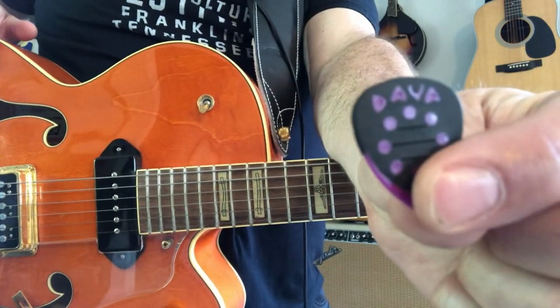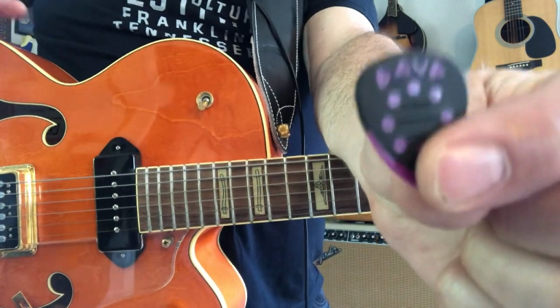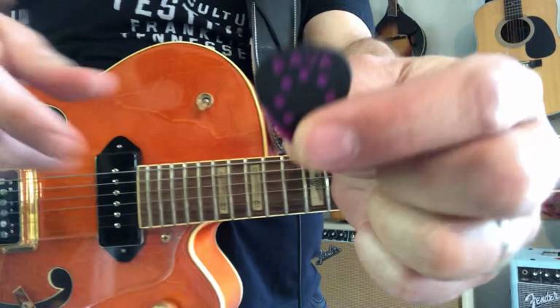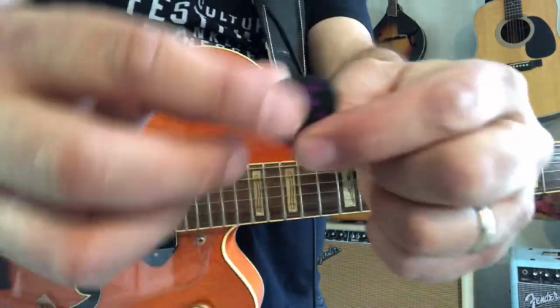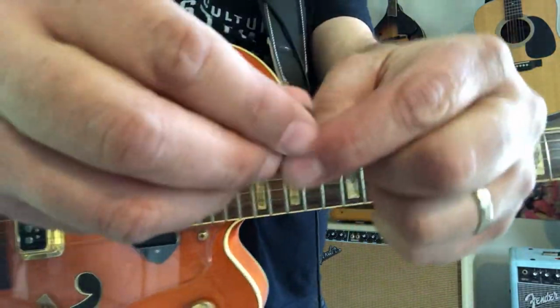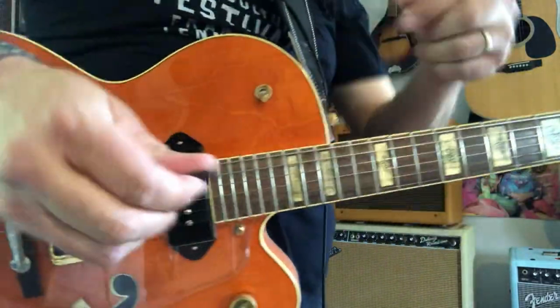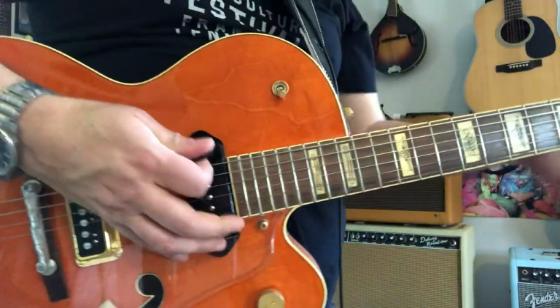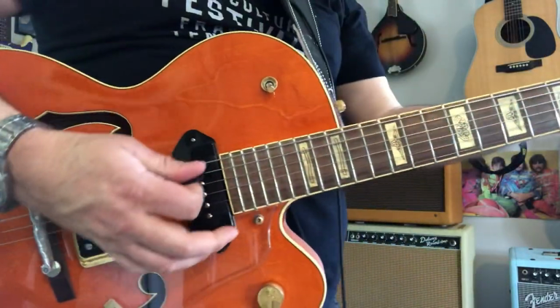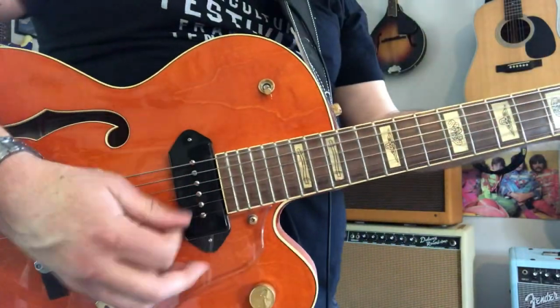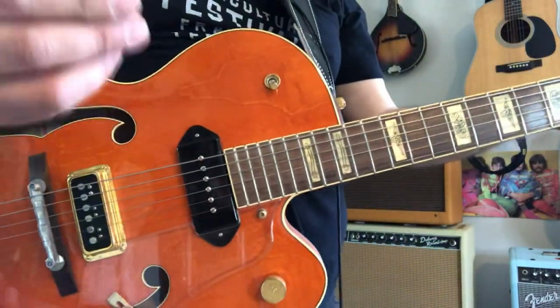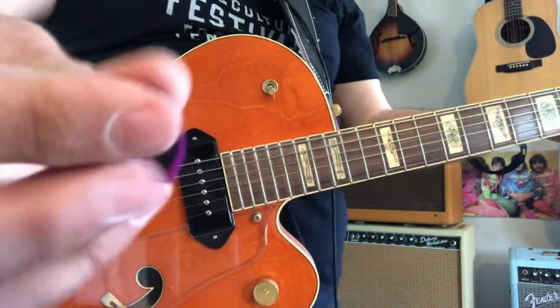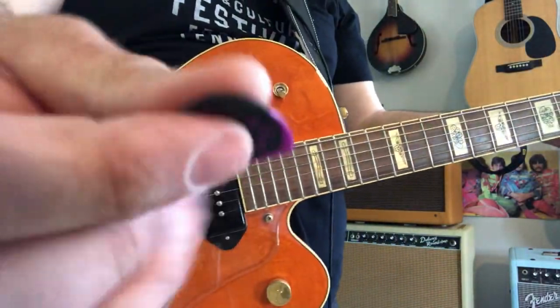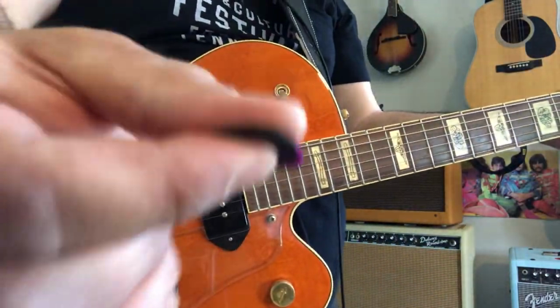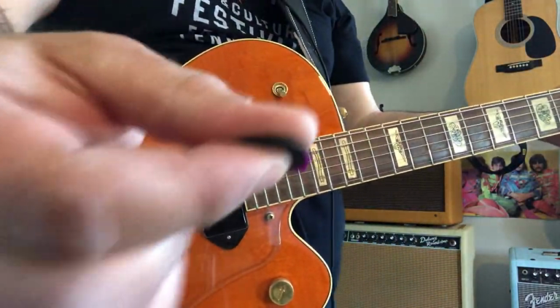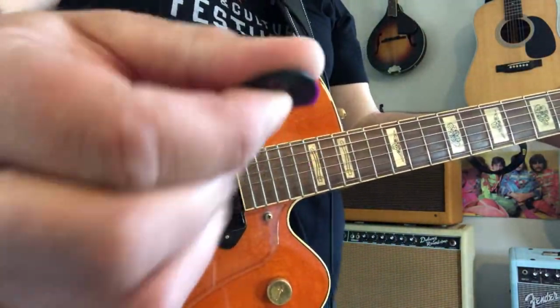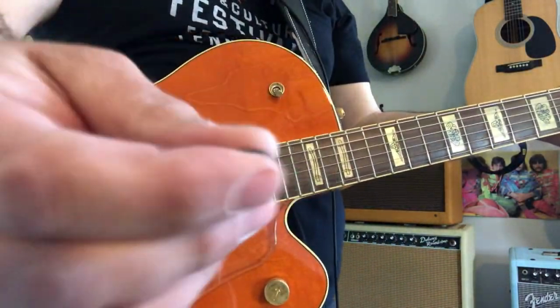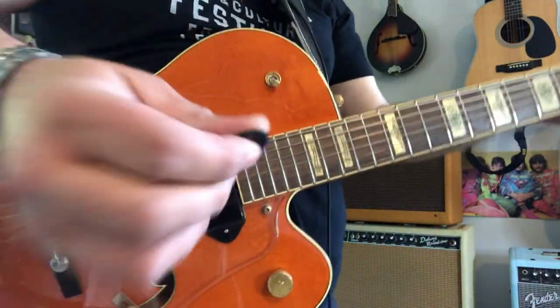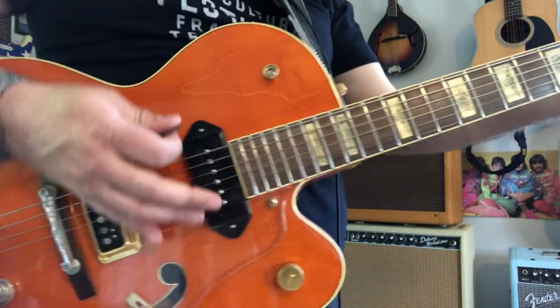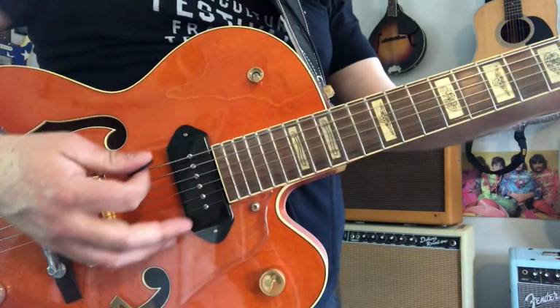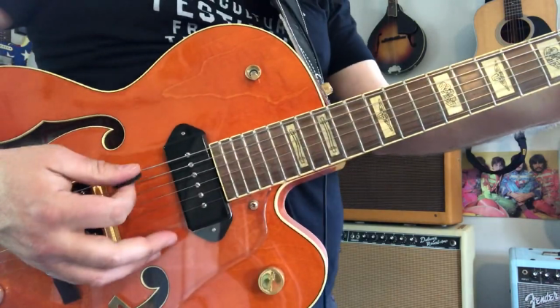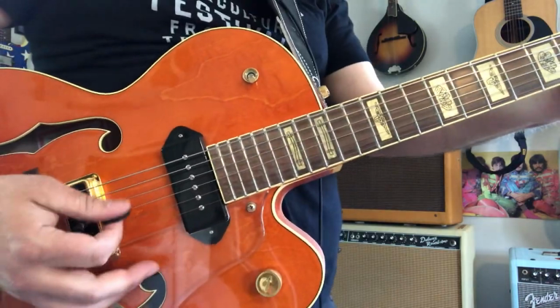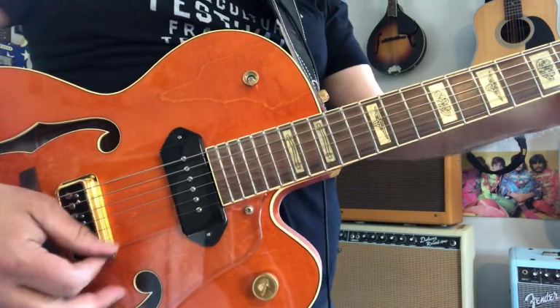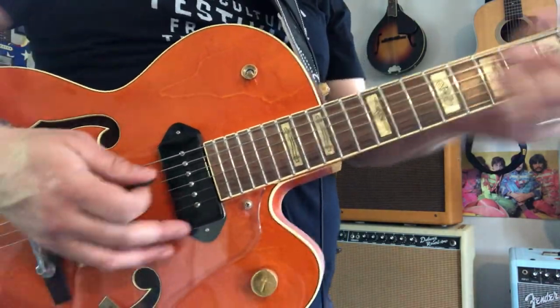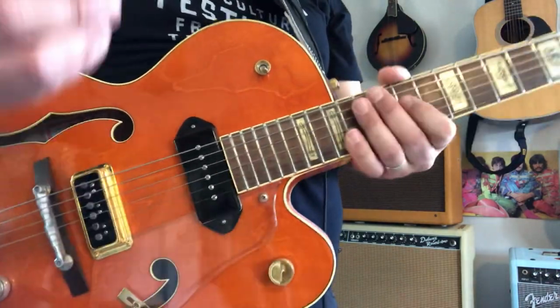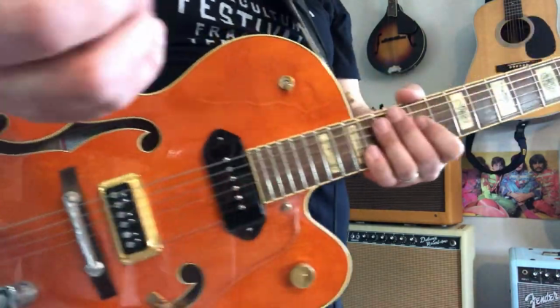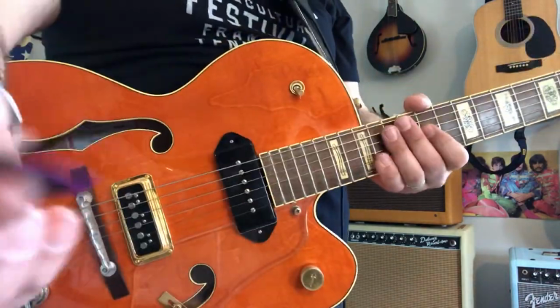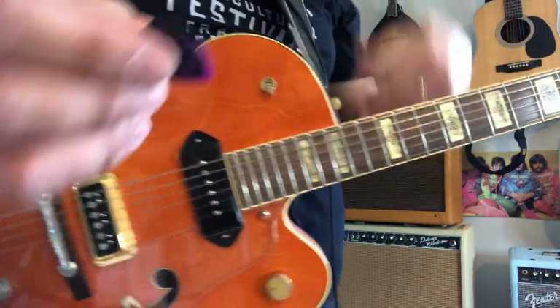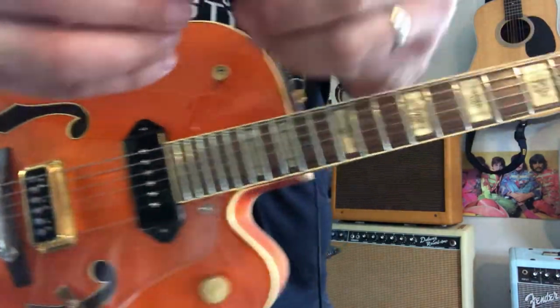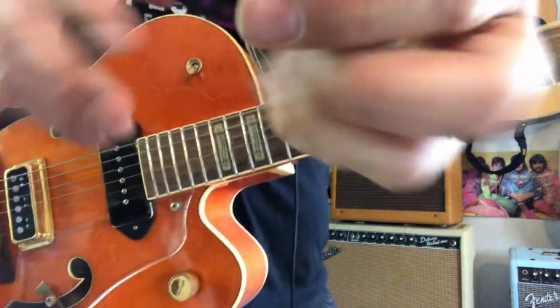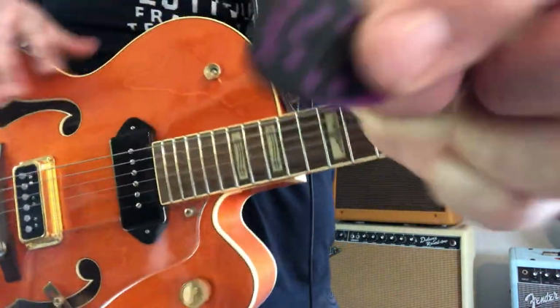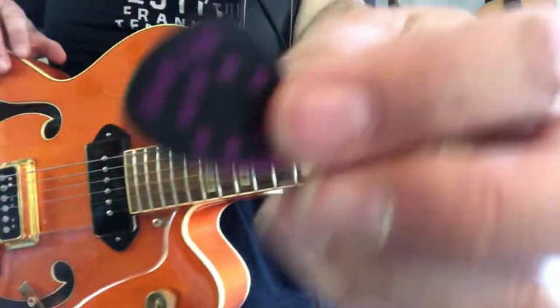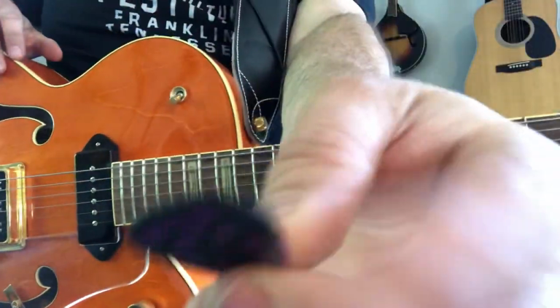But the way the grip is, when you're playing, you can kind of let — you don't have to hold your pick real tight. You can just lightly hold it, and it stays gripped, if that makes sense.